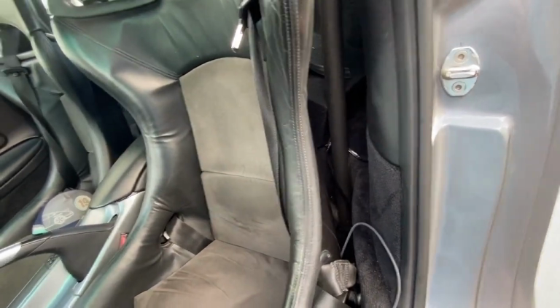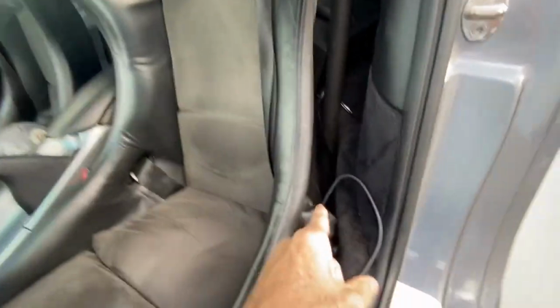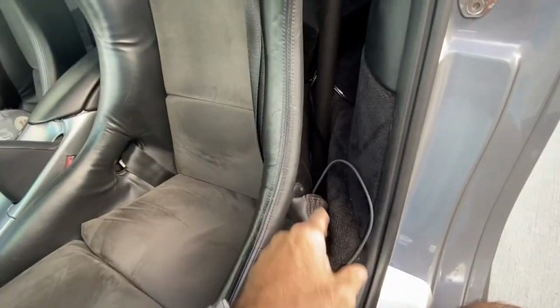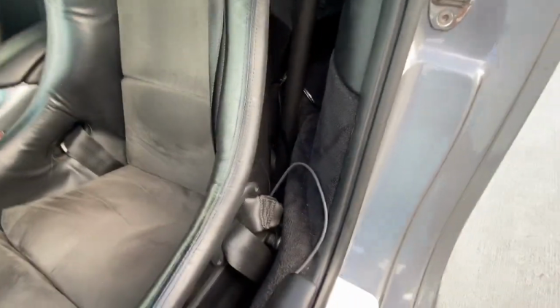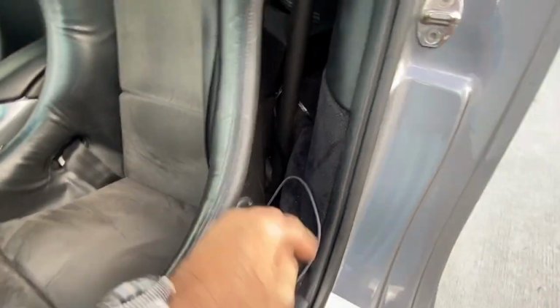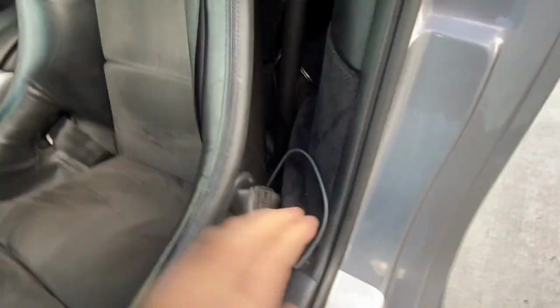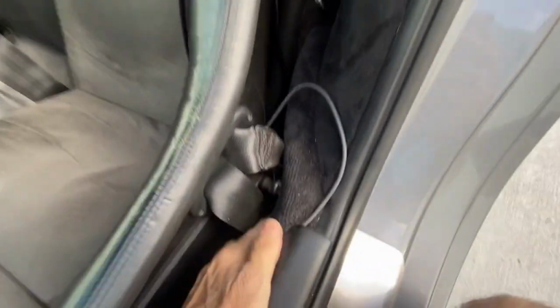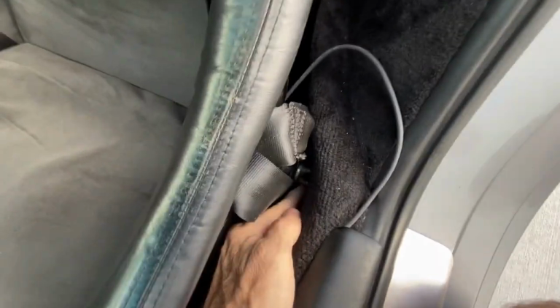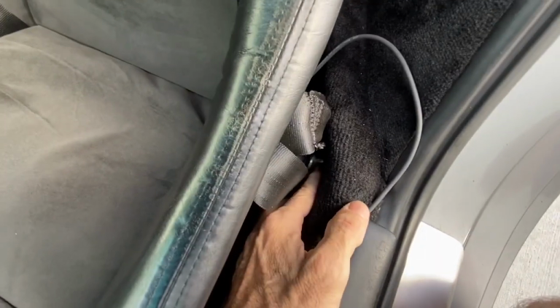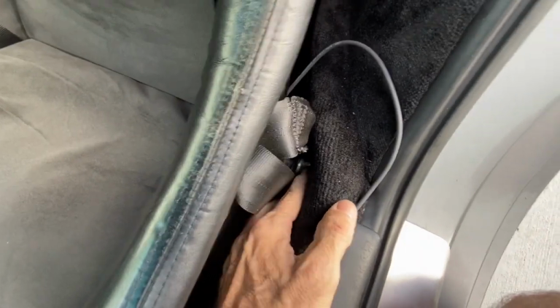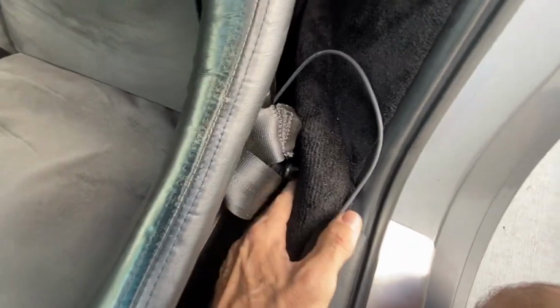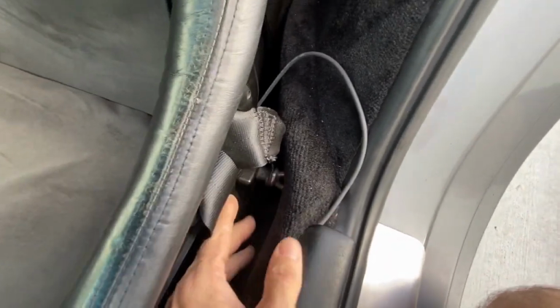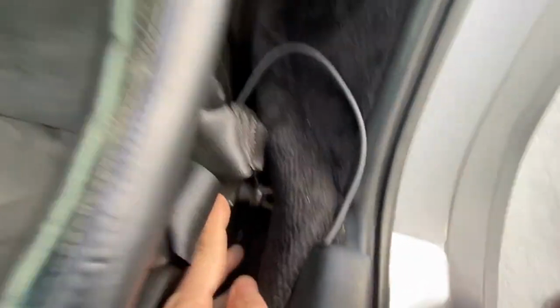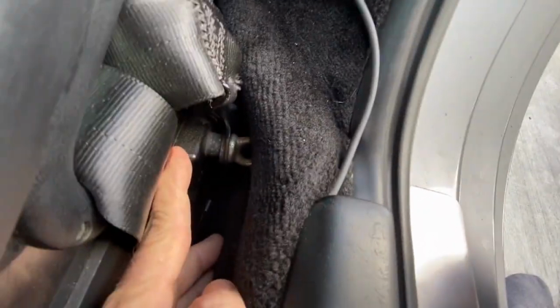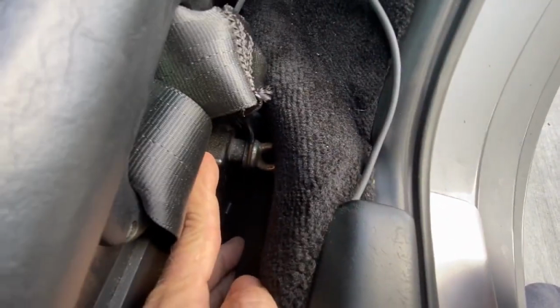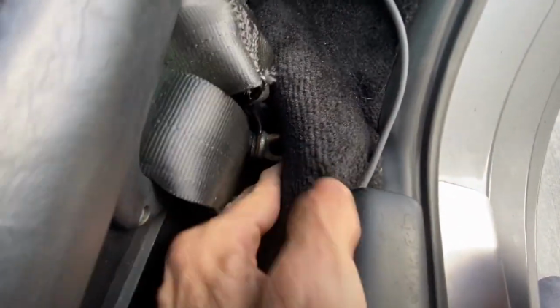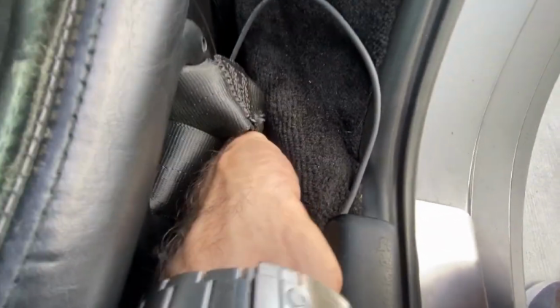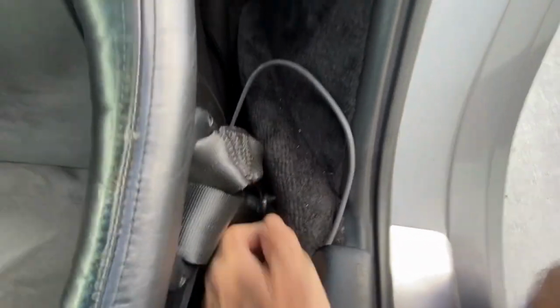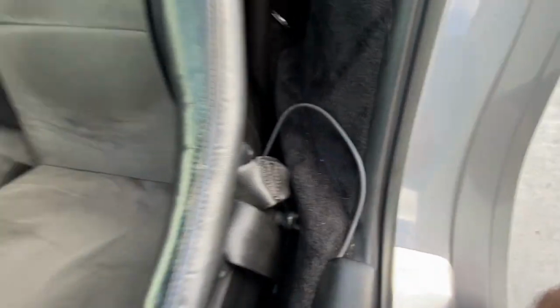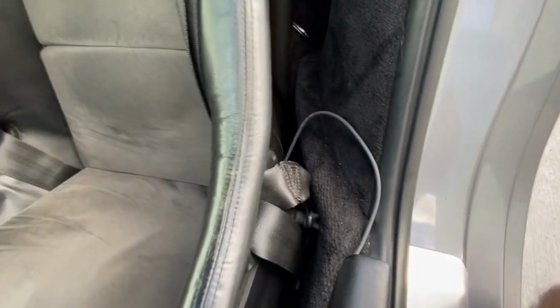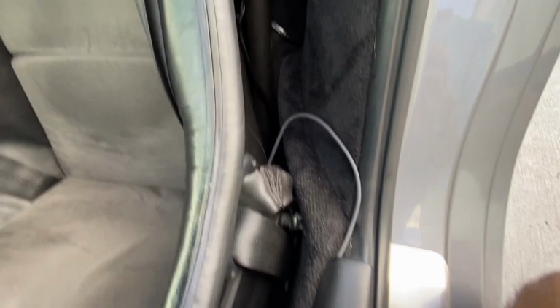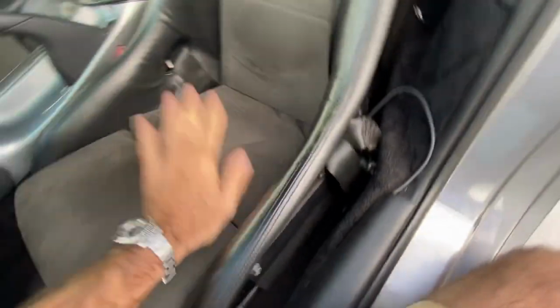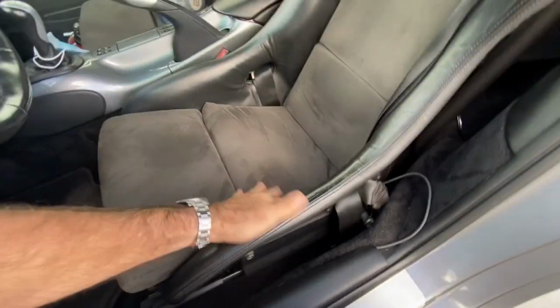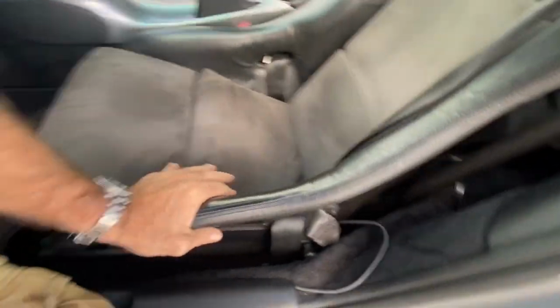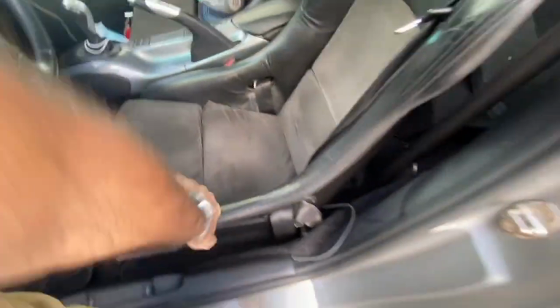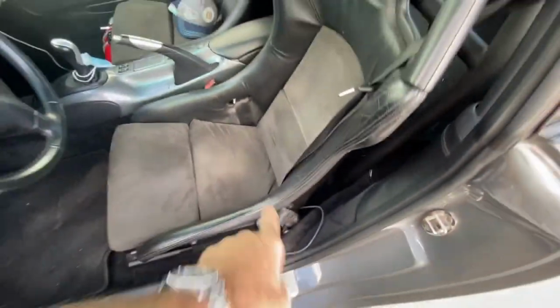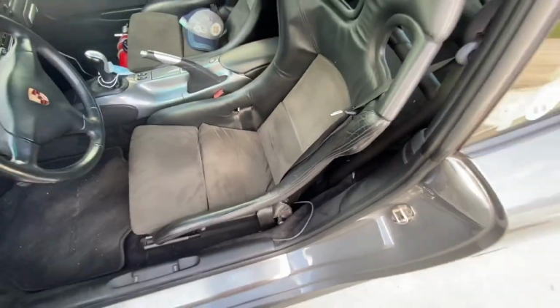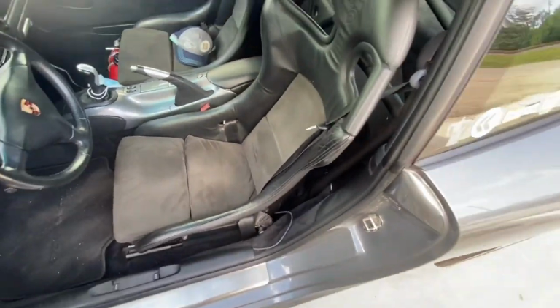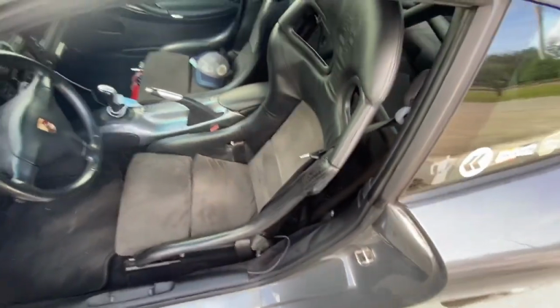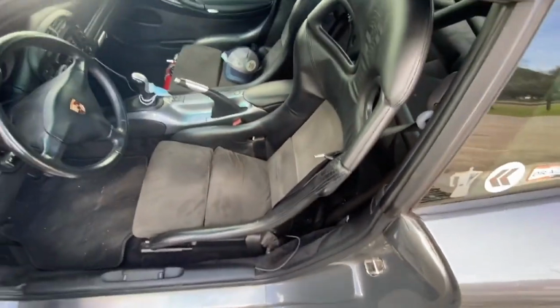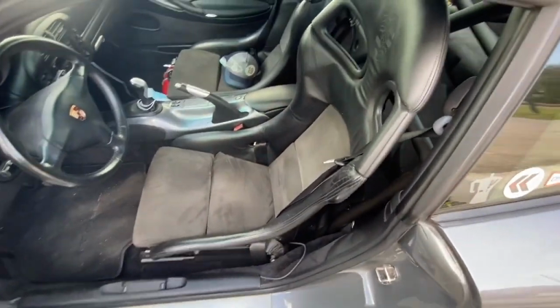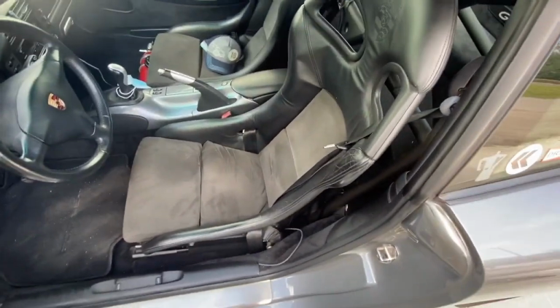So I'm gonna fix that, but I gotta take the seat out because I can't get that bolt off — it's so close to the carpet that I can't back that bolt up. So I gotta remove the seat and then make this wrong right.